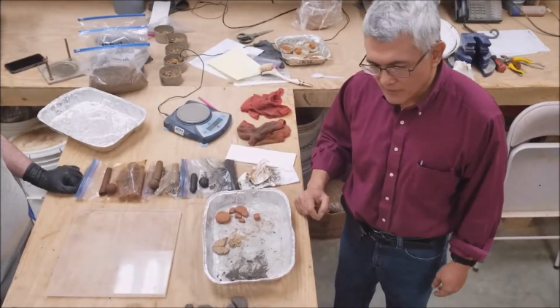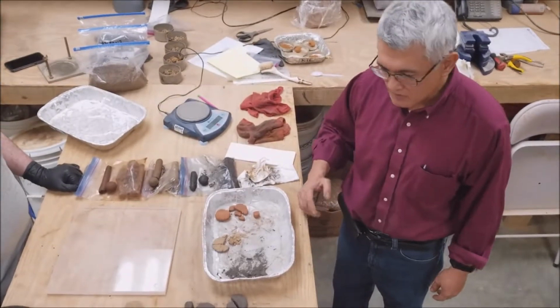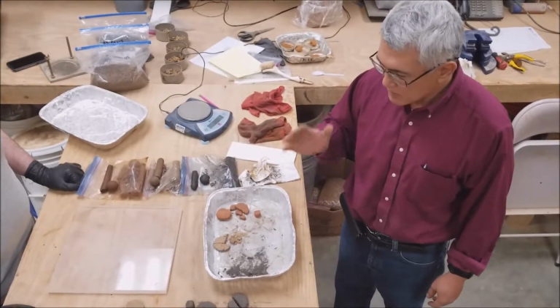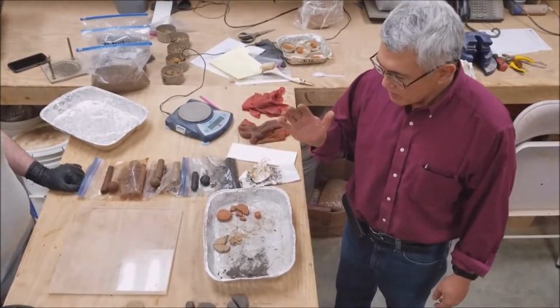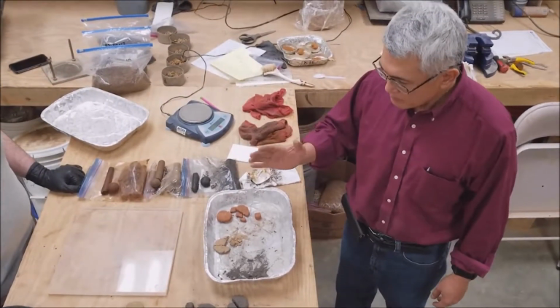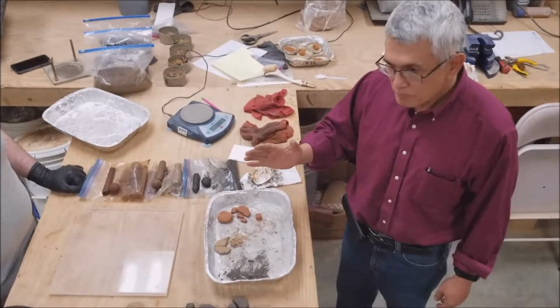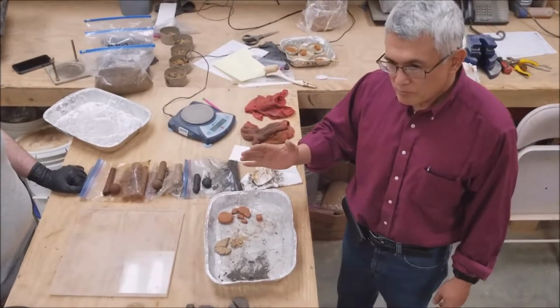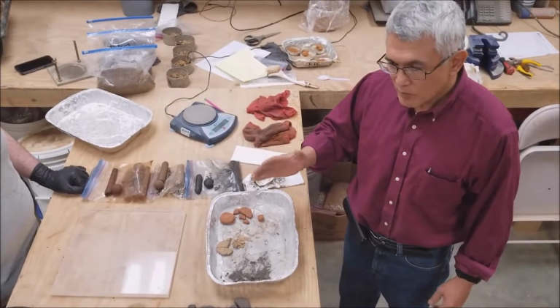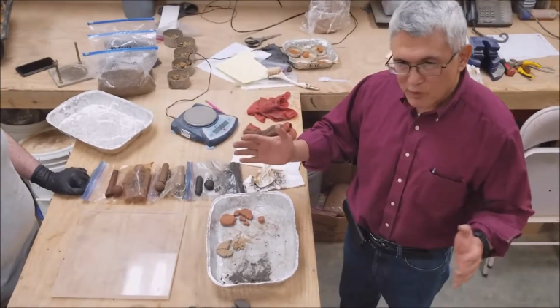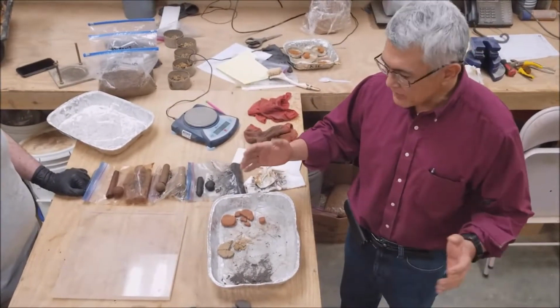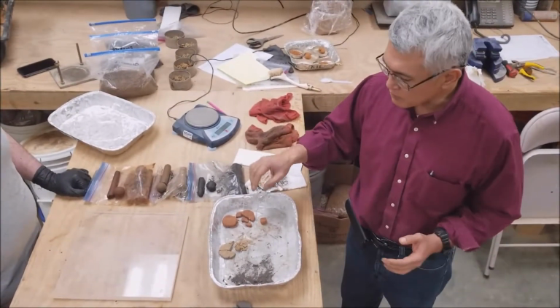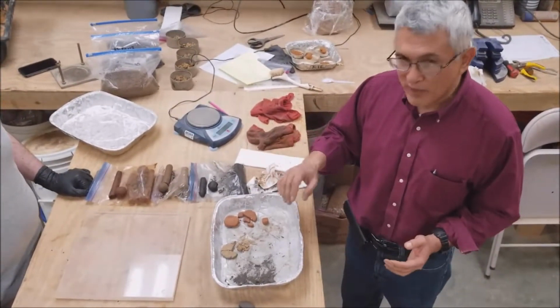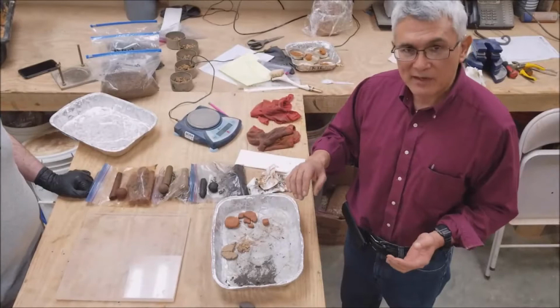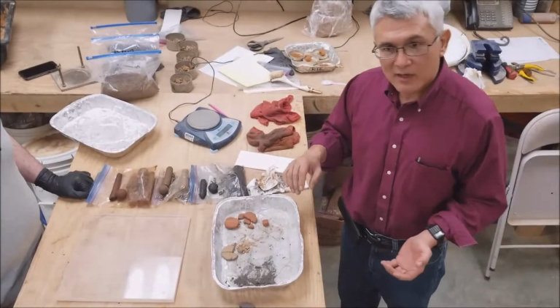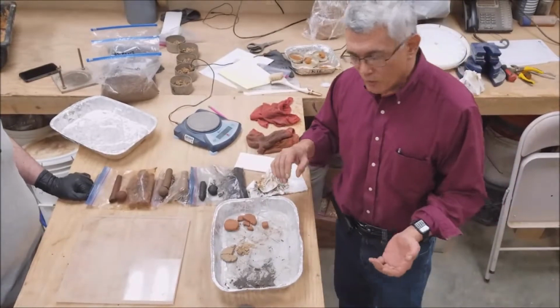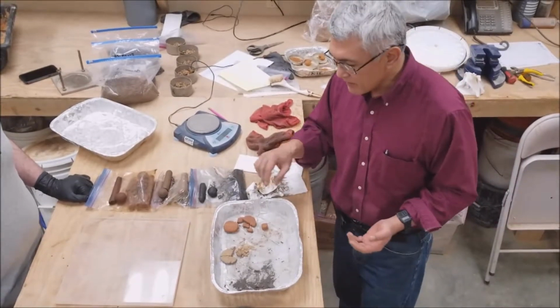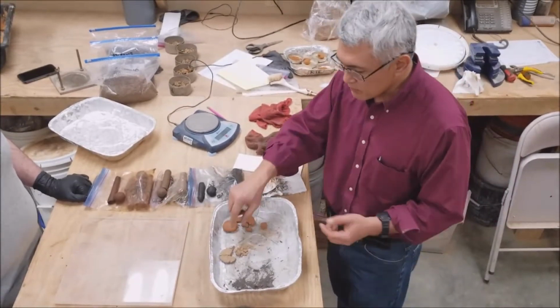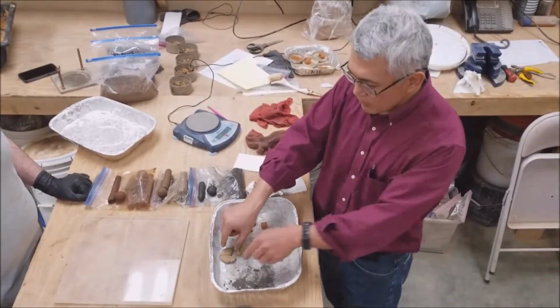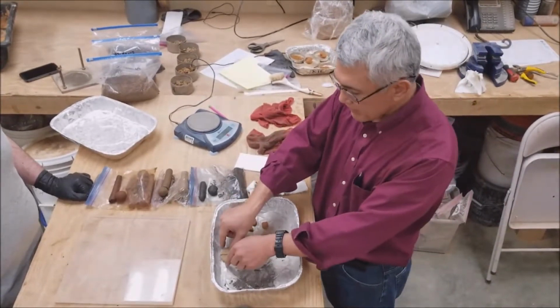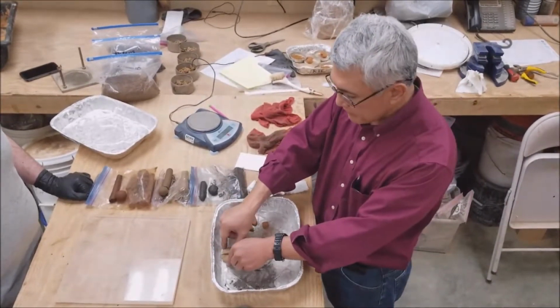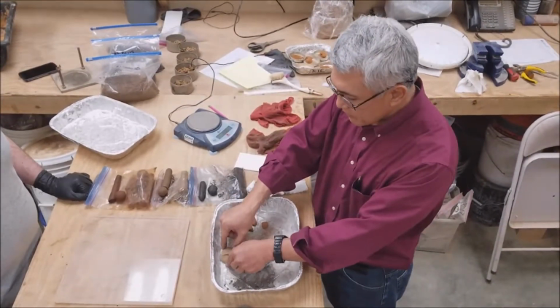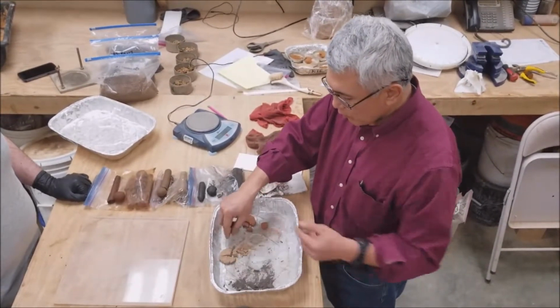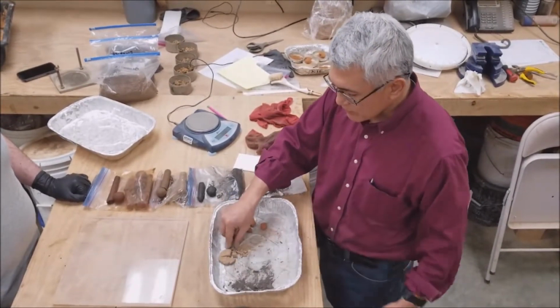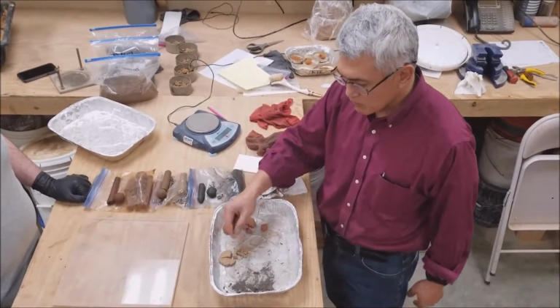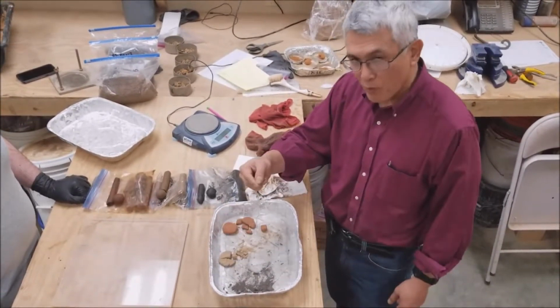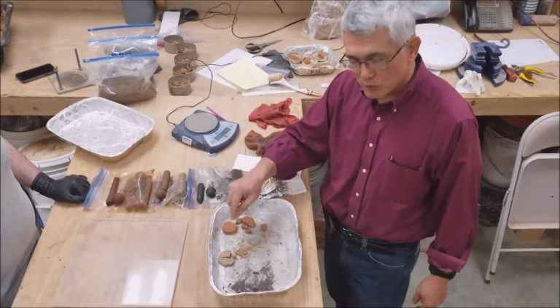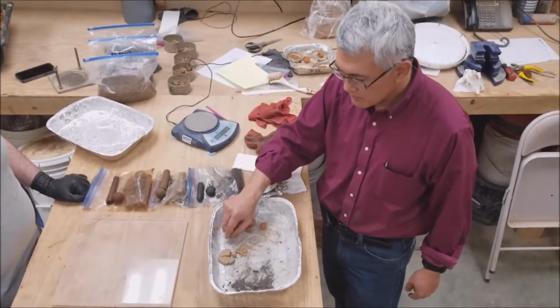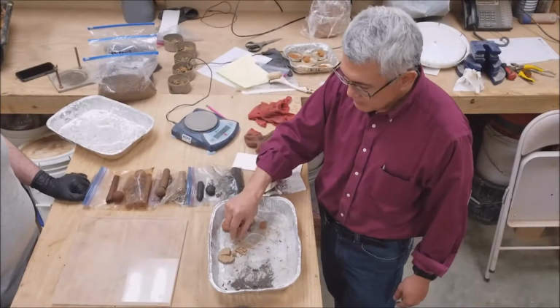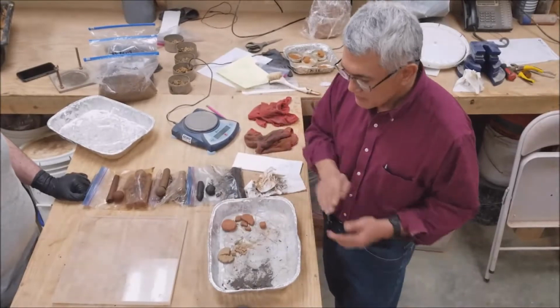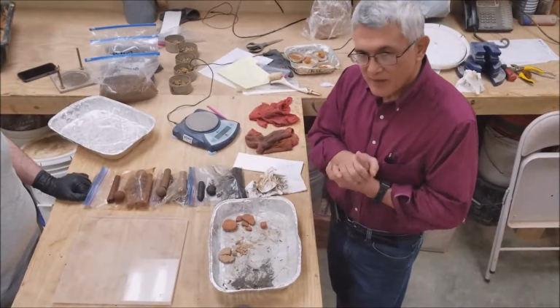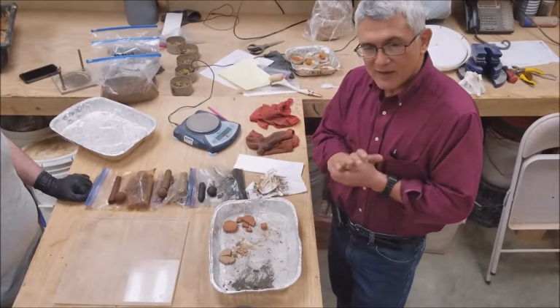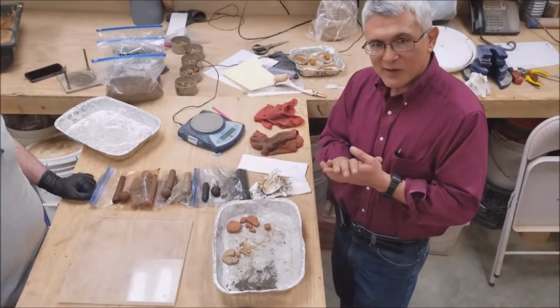So that is what we call the cookie test or the breaking strength test, where we tried to break it in half or tried to crush the particles. Thank you.